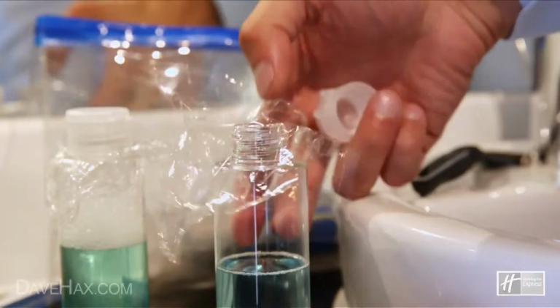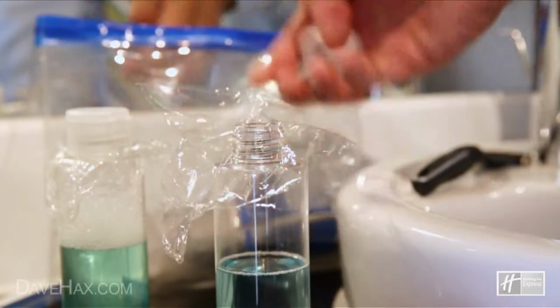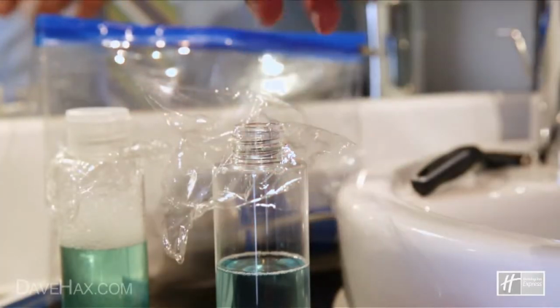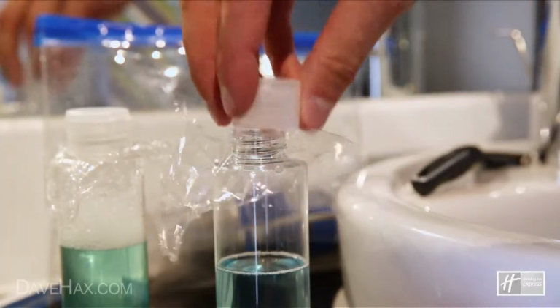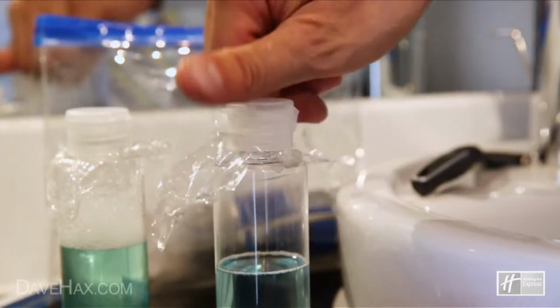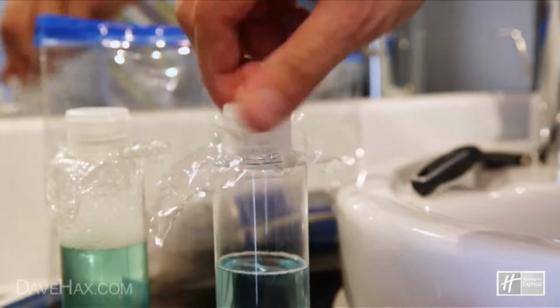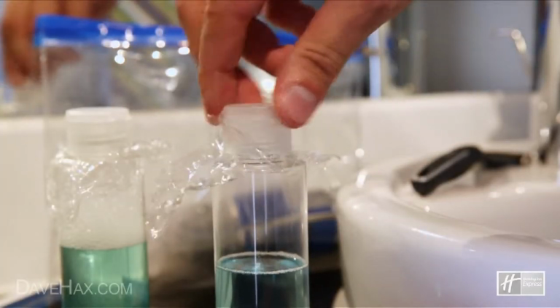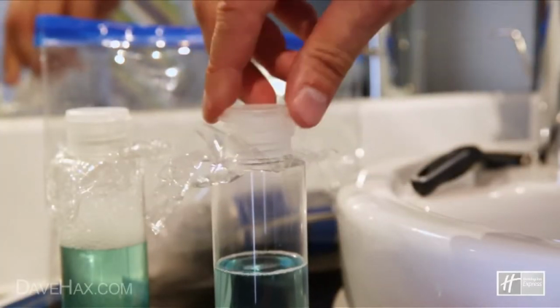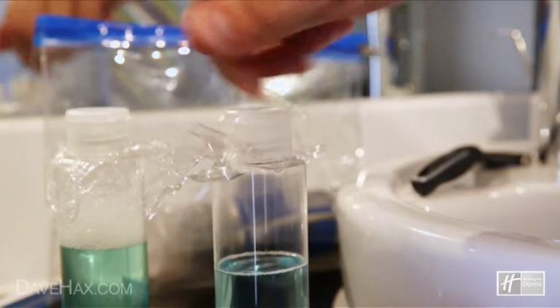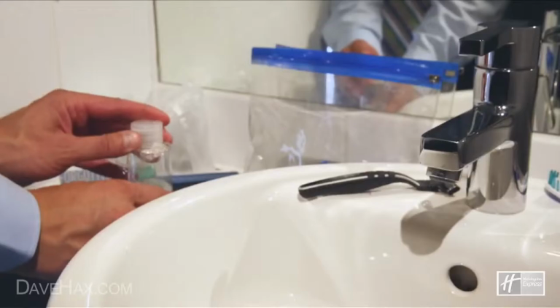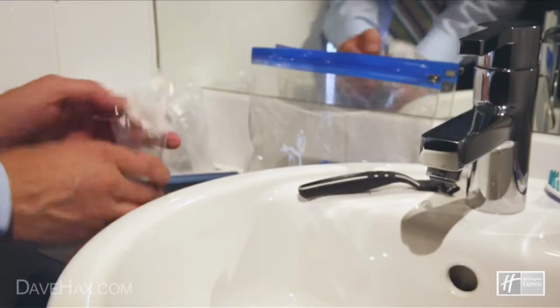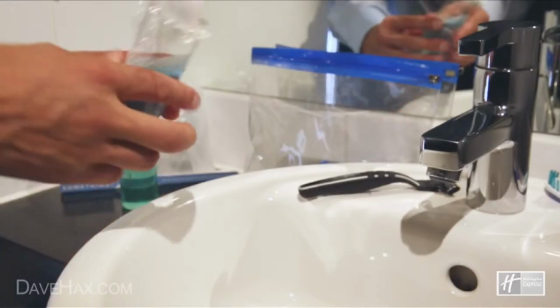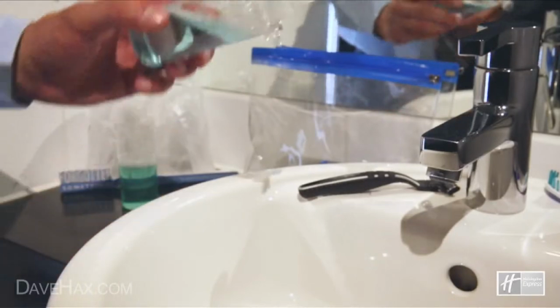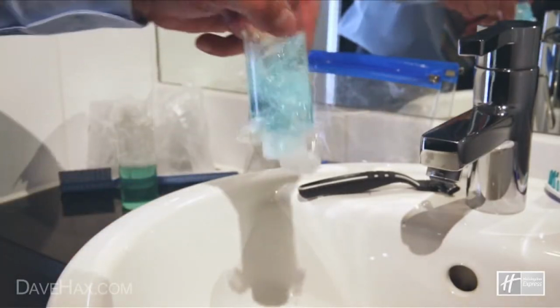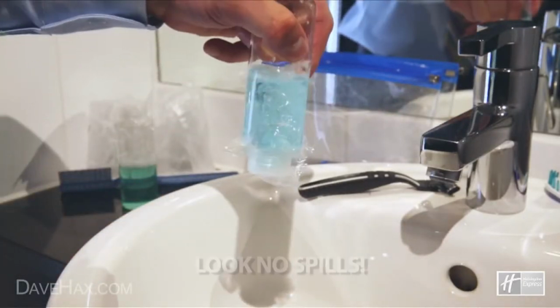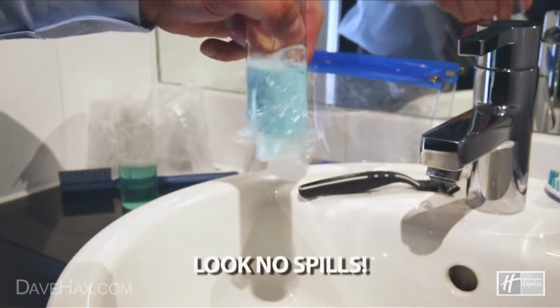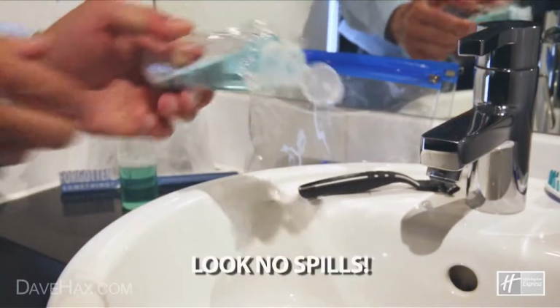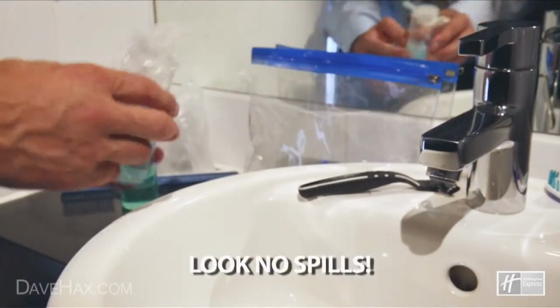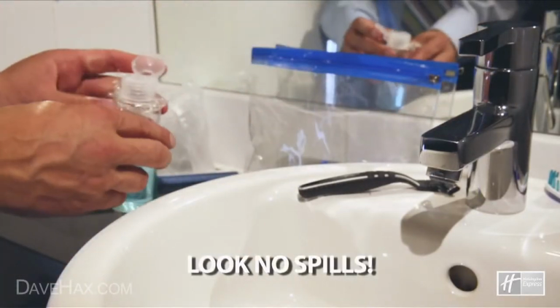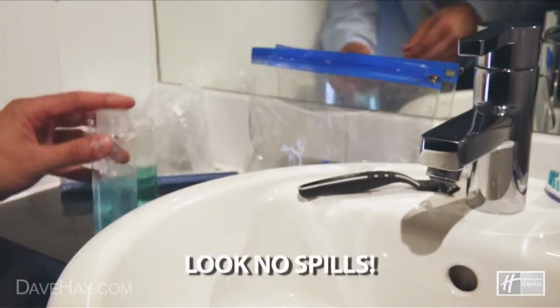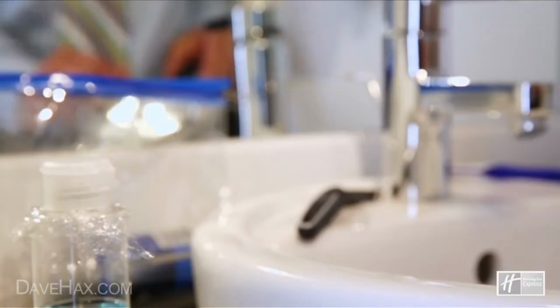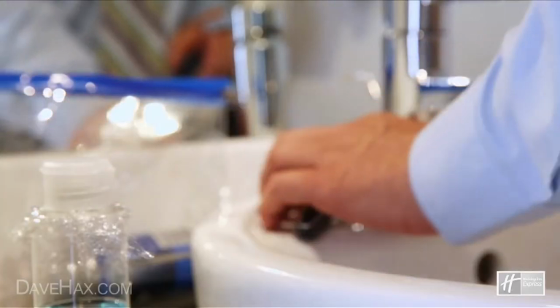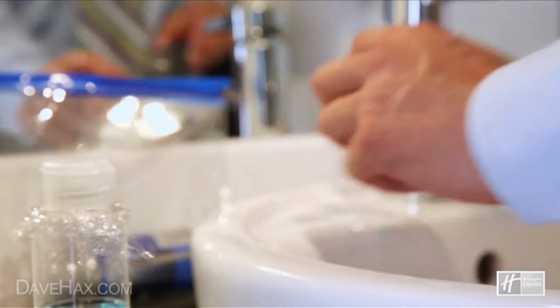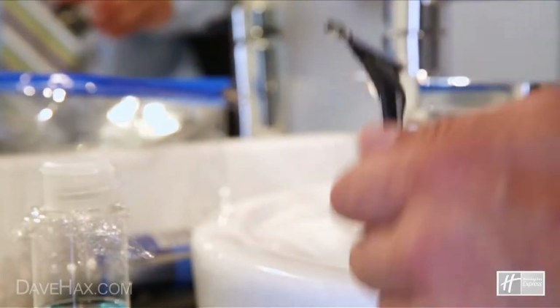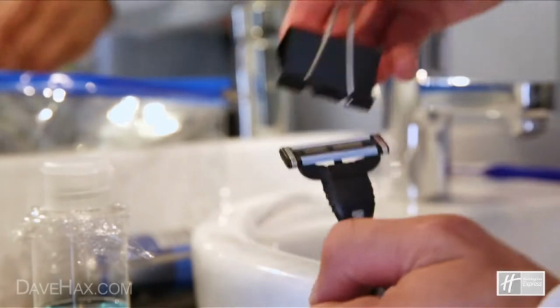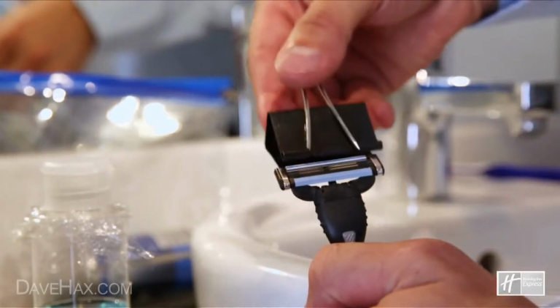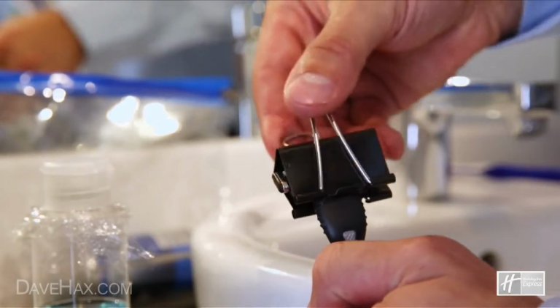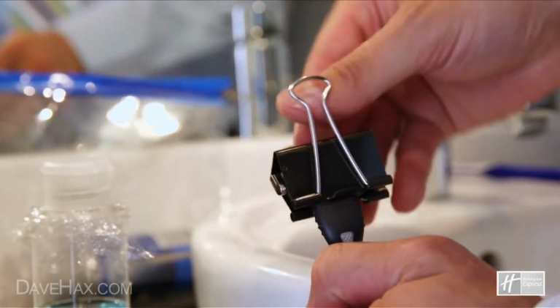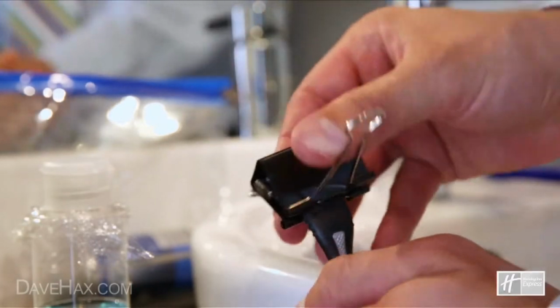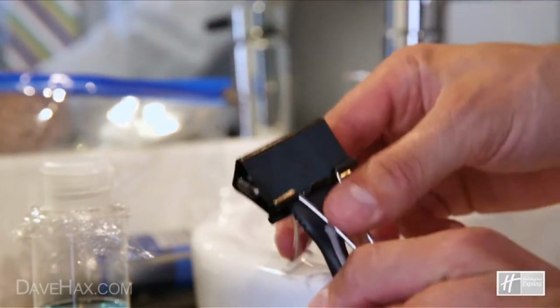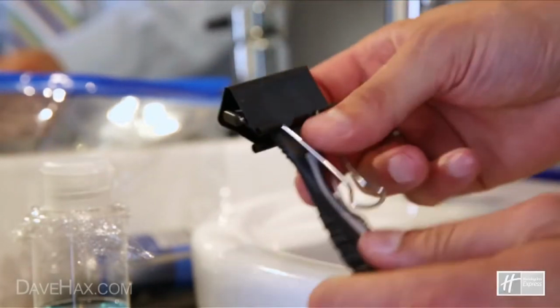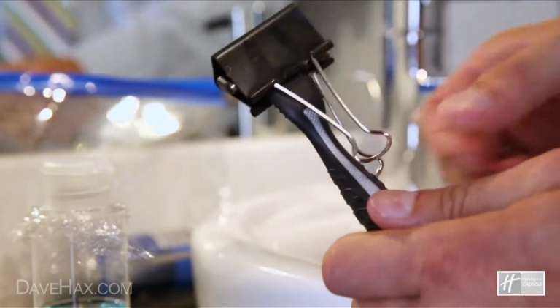Avoid unnecessary spillages in your suitcase by sealing bottles with cling film underneath the lid. And avoid wash bag accidents by putting a bulldog clip over exposed razor blades.